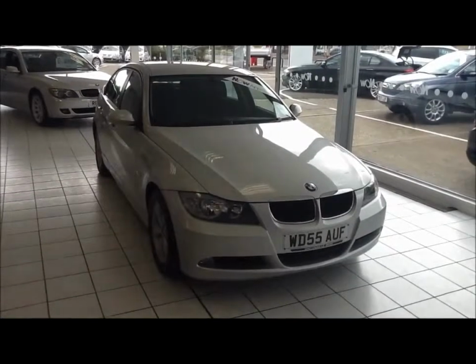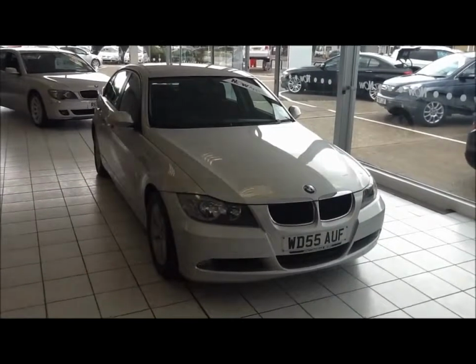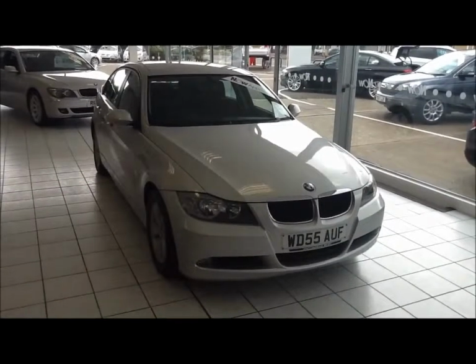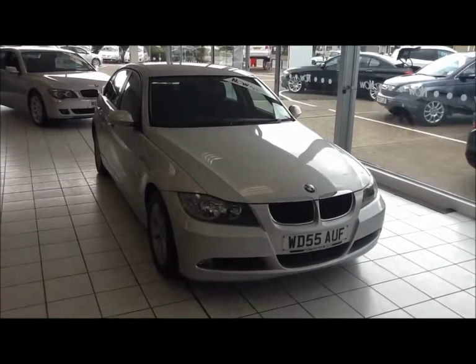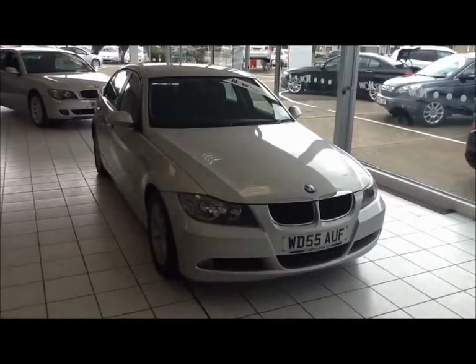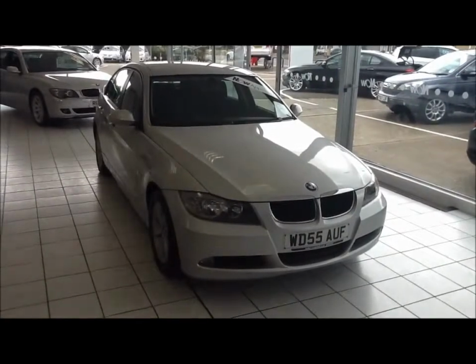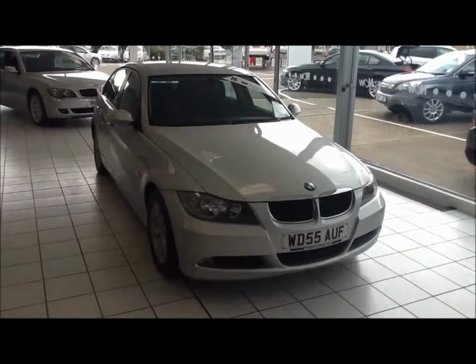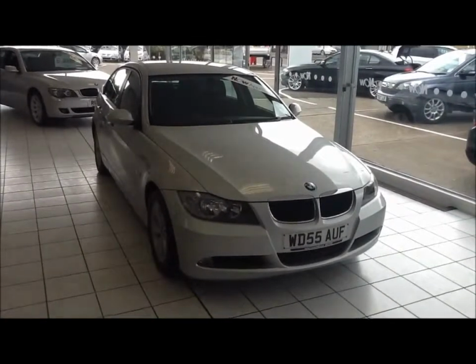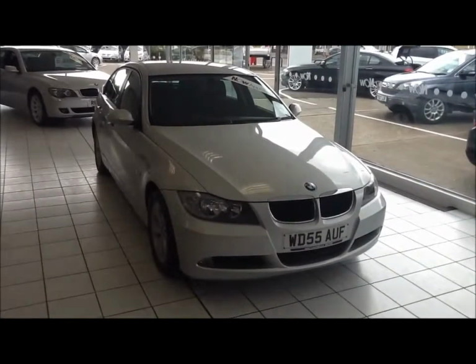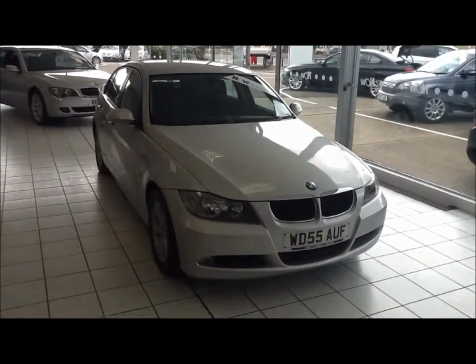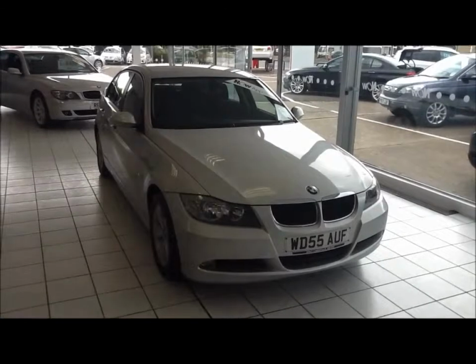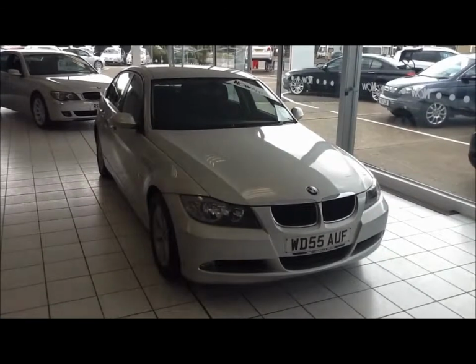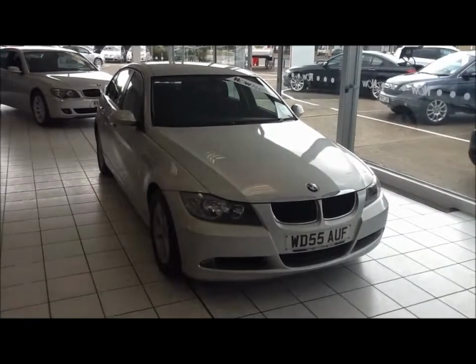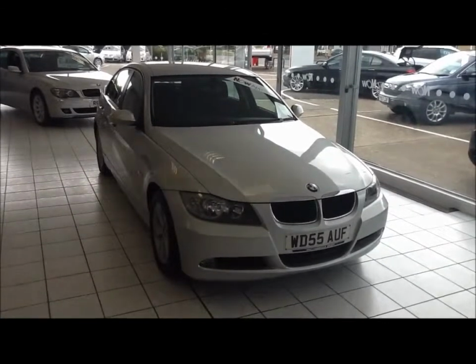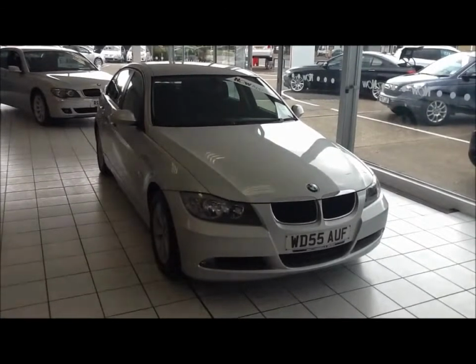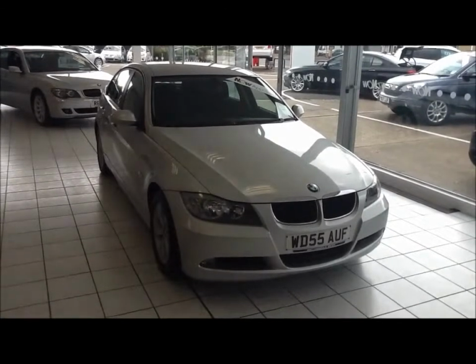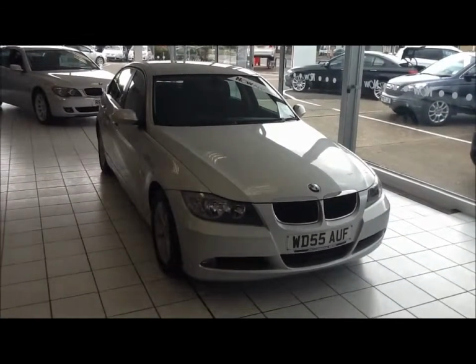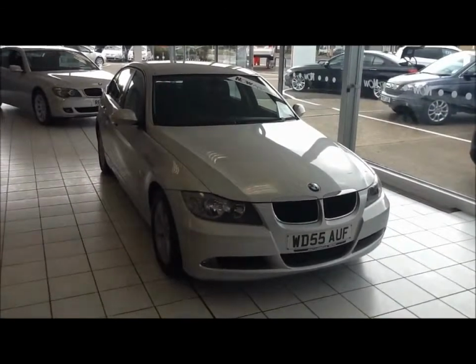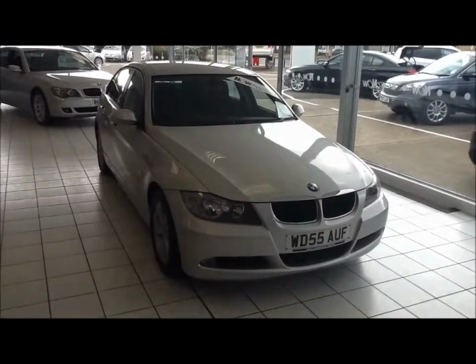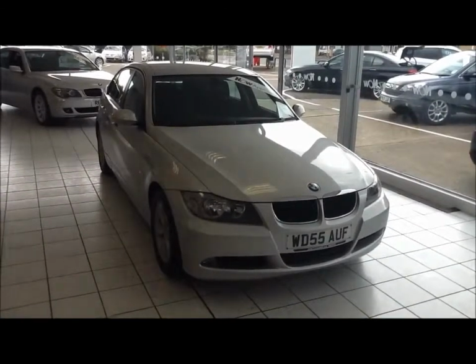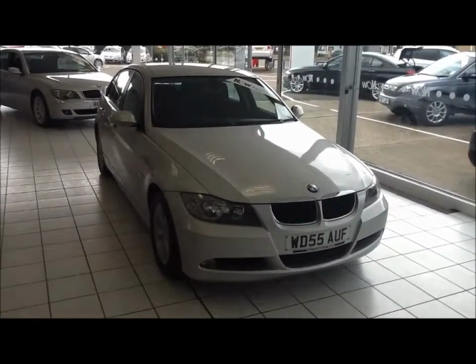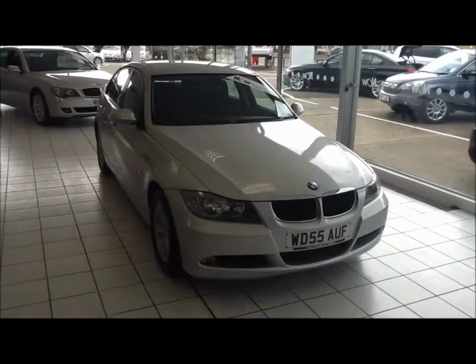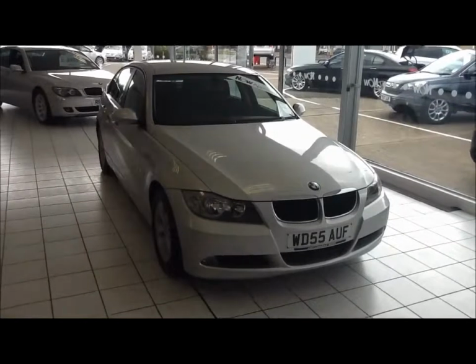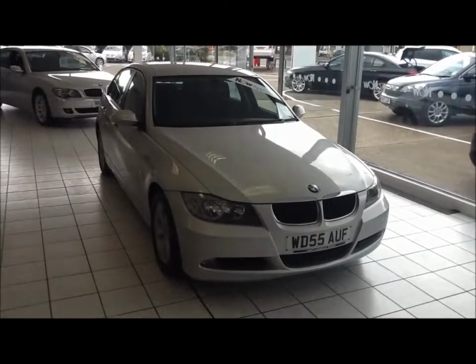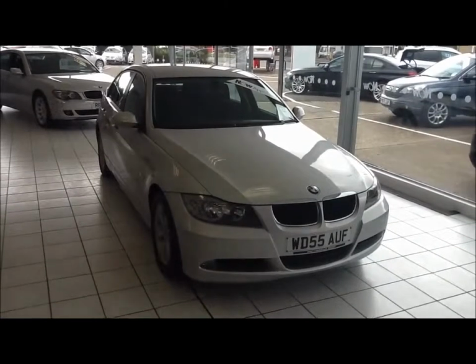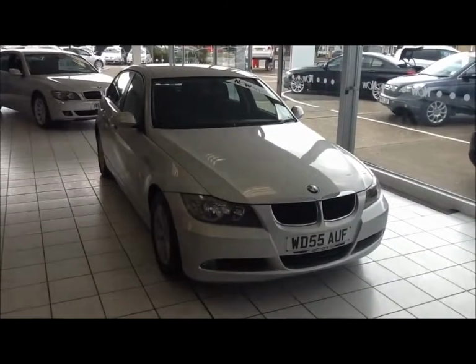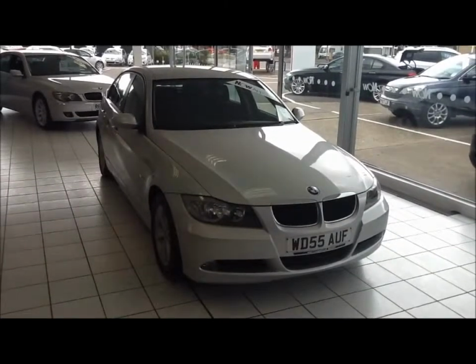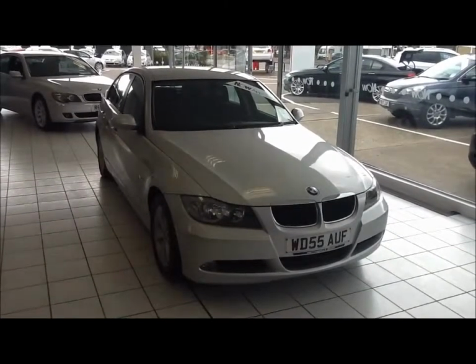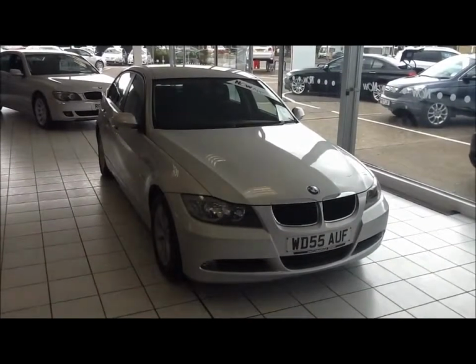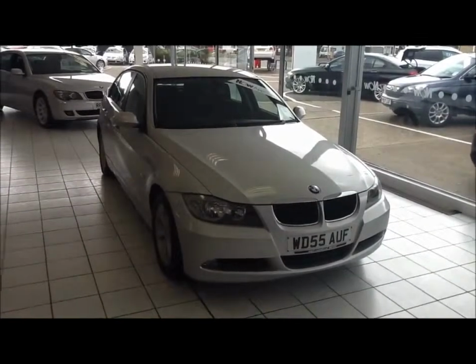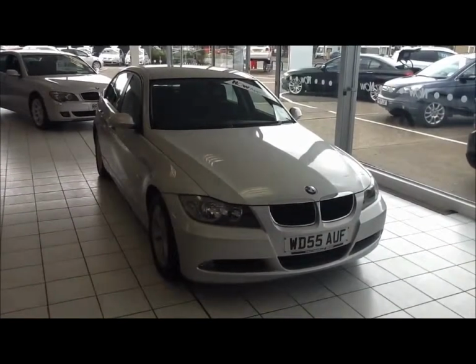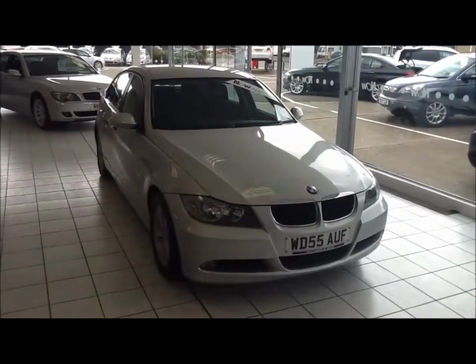This is a Now Approved vehicle which has been HPI checked and cleared, also comes fully serviced and ready to go with a three-month comprehensive warranty. We also offer a five-day free insurance and a minimum of nine months MOT.